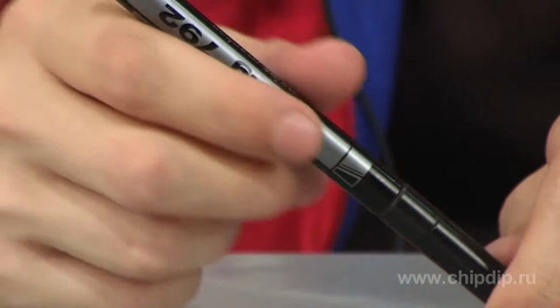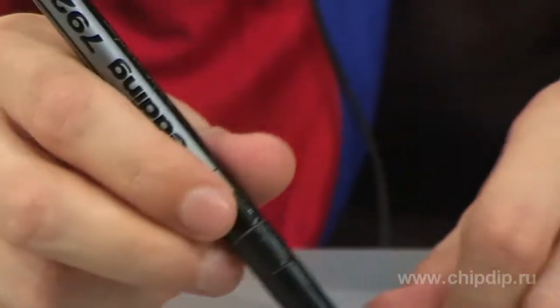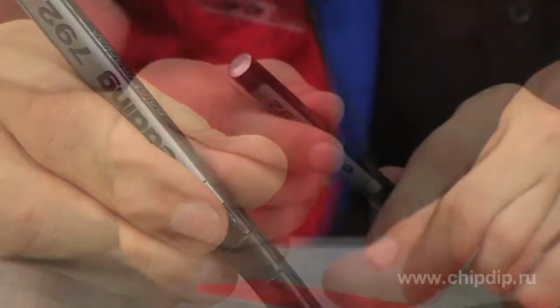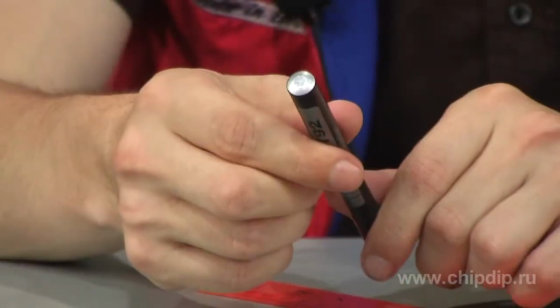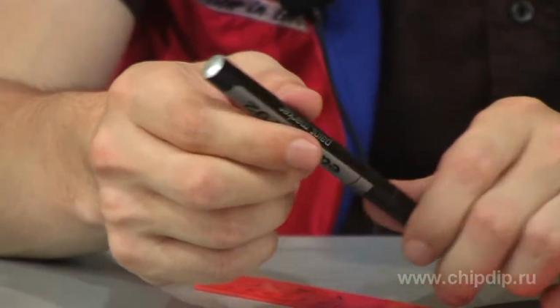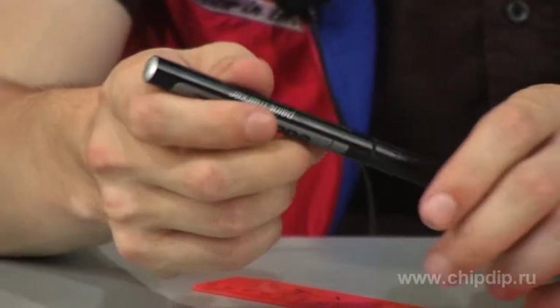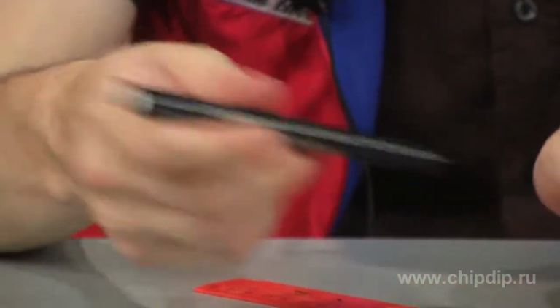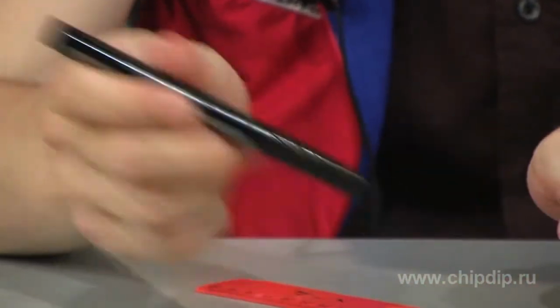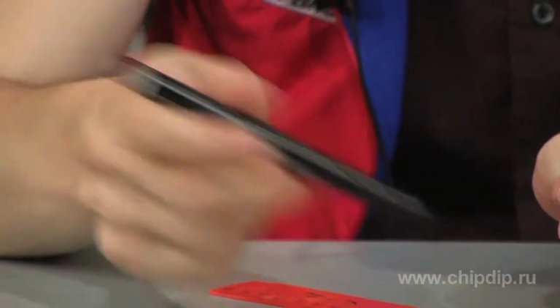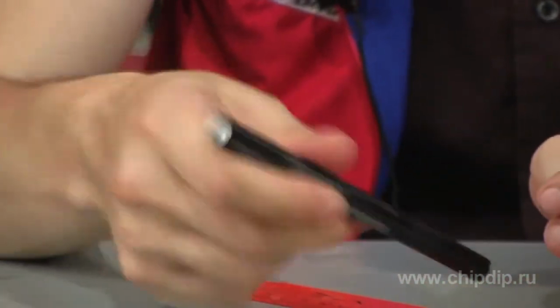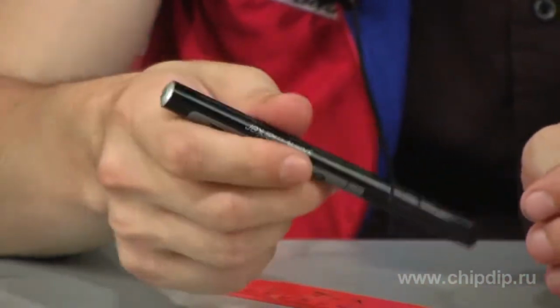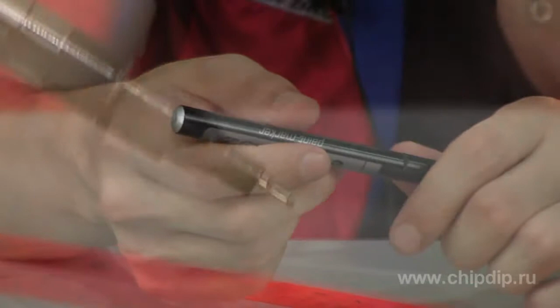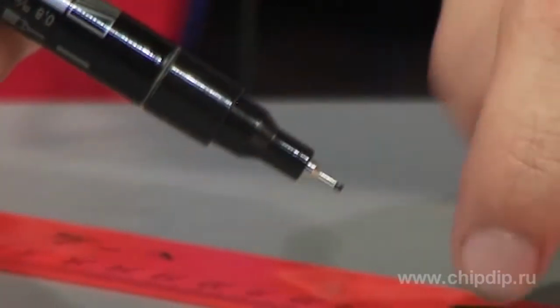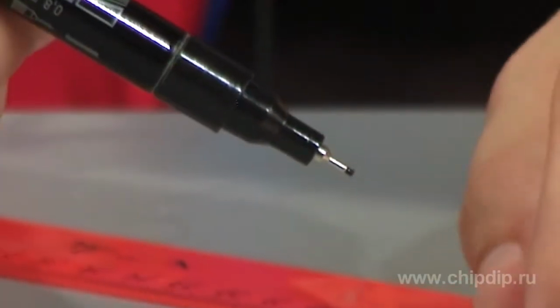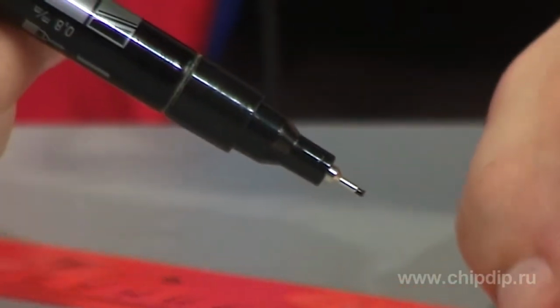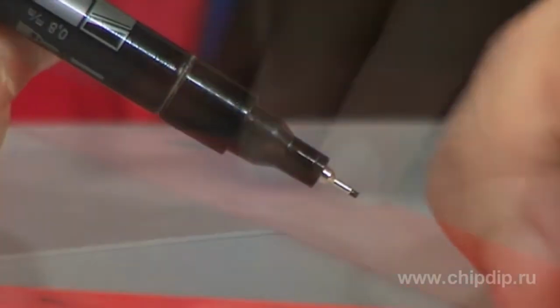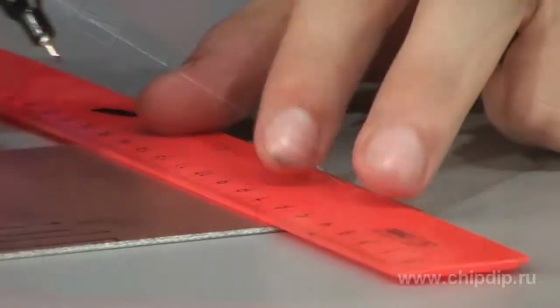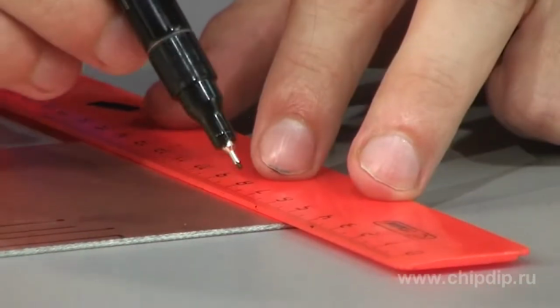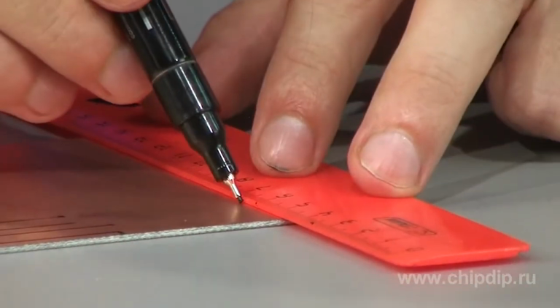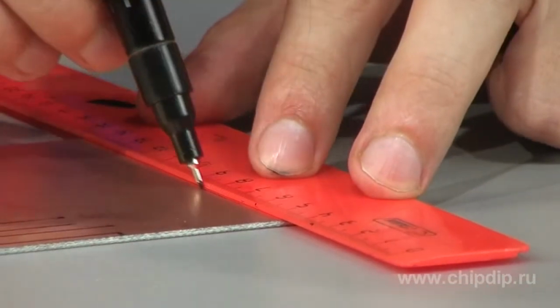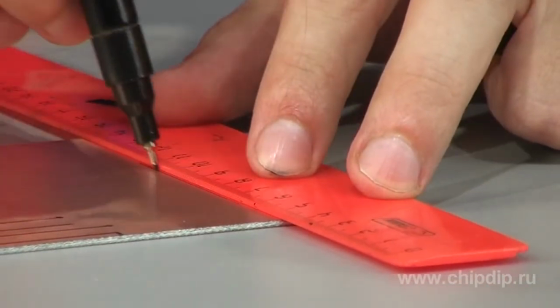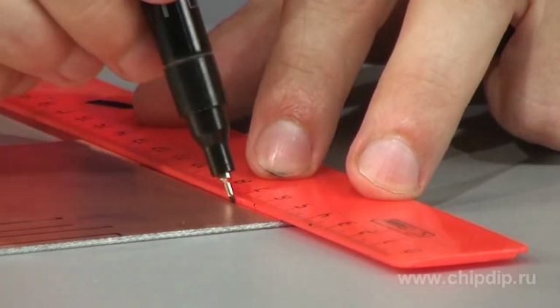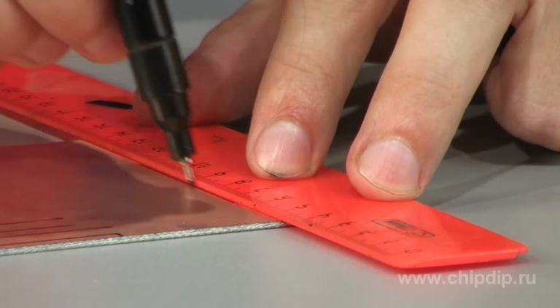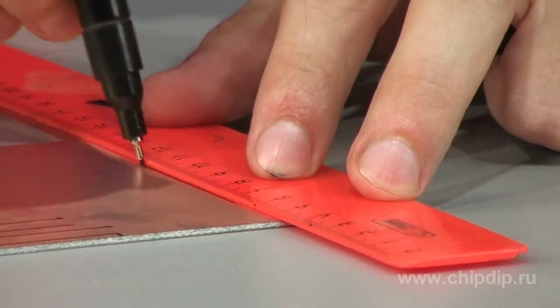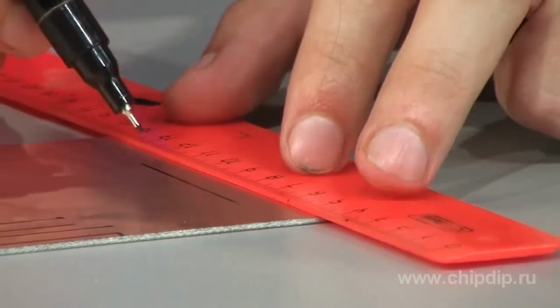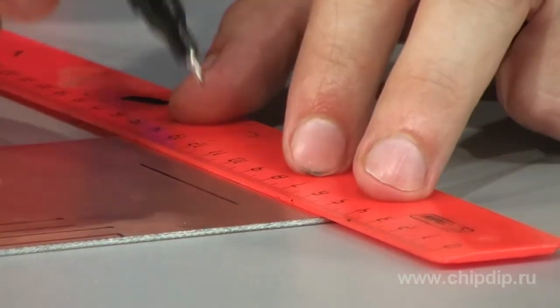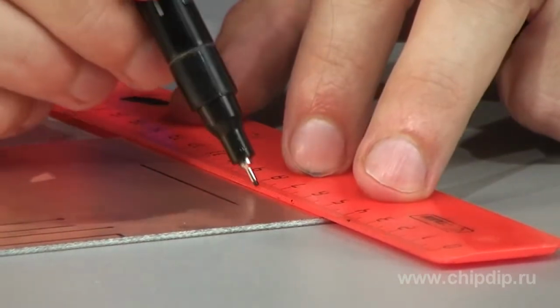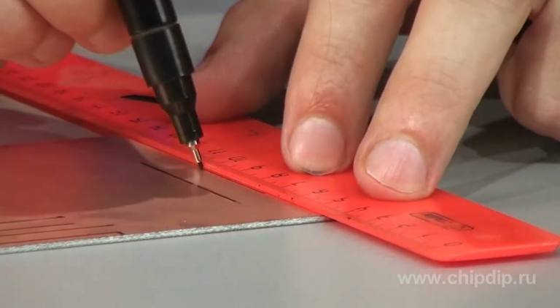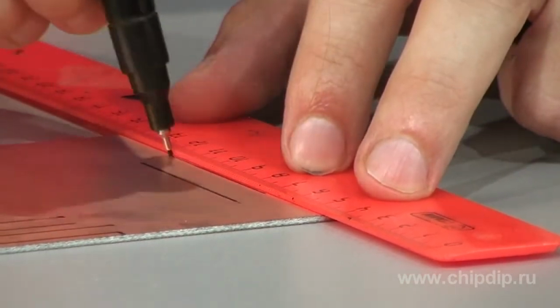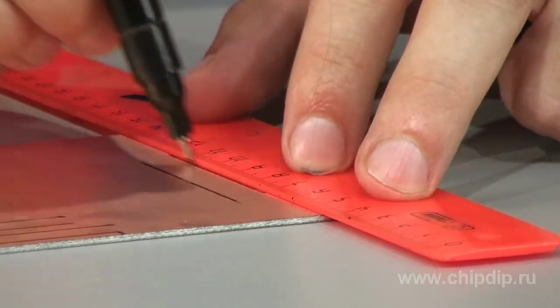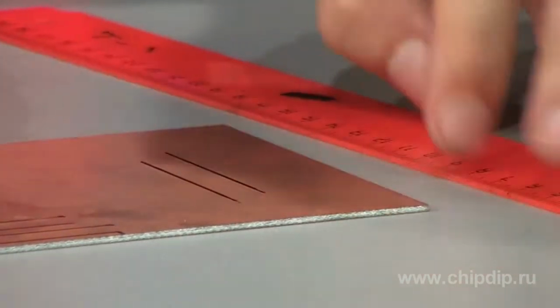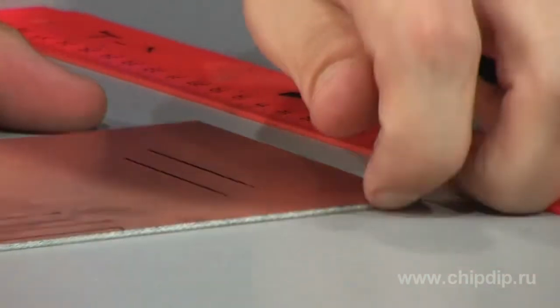The marker has an aluminium body with an inserted bolt to stir before usage. The thin tip with a diameter of 0.8 mm does not require pressing when writing and allows applying straight and extremely fine lines on the board.